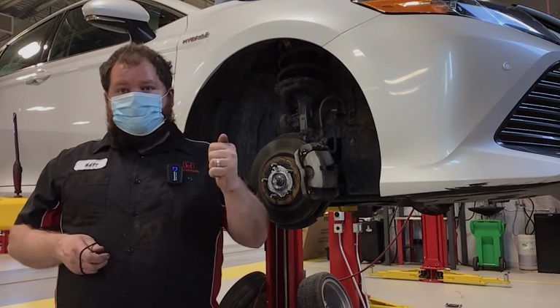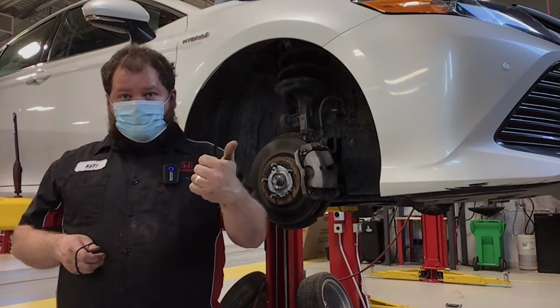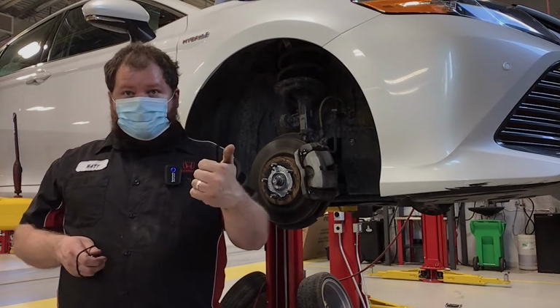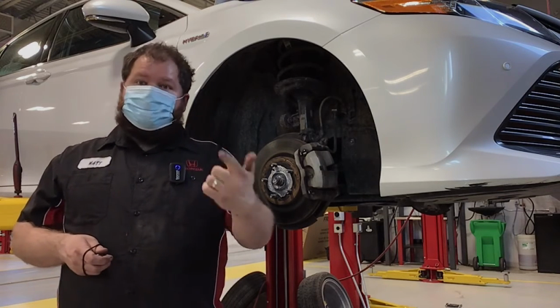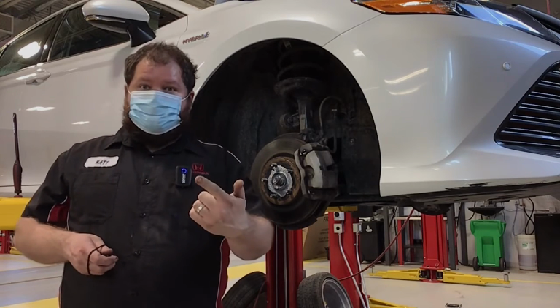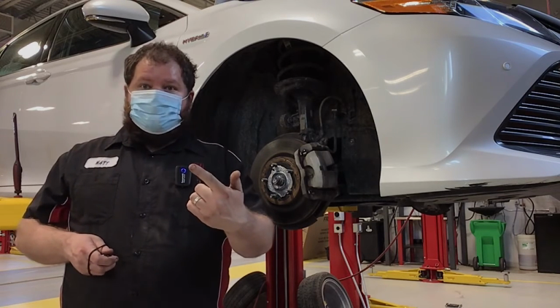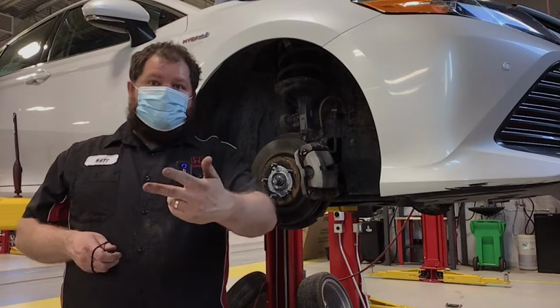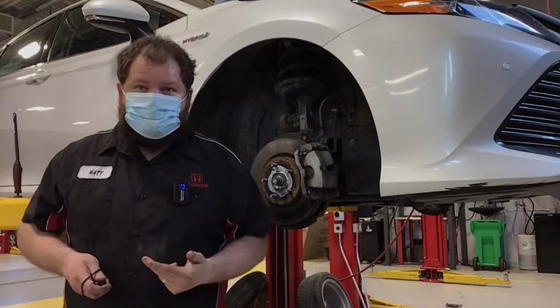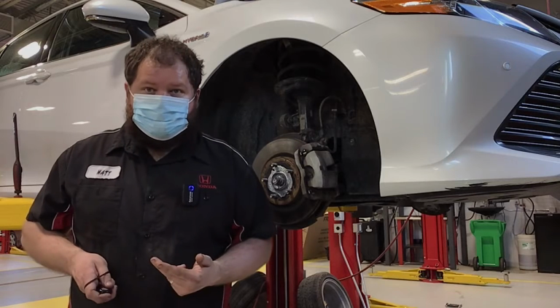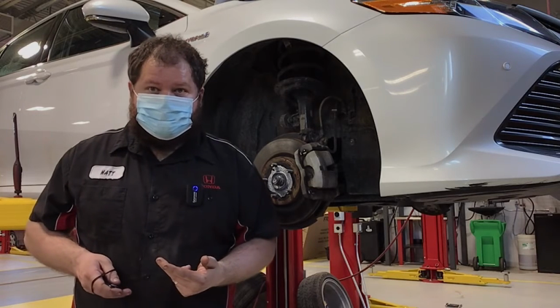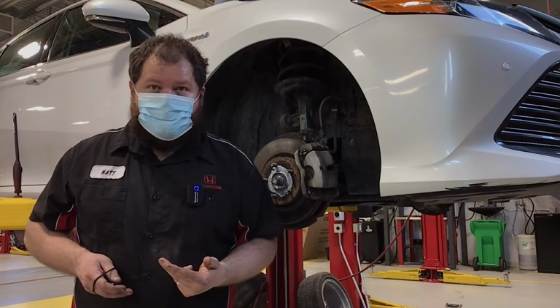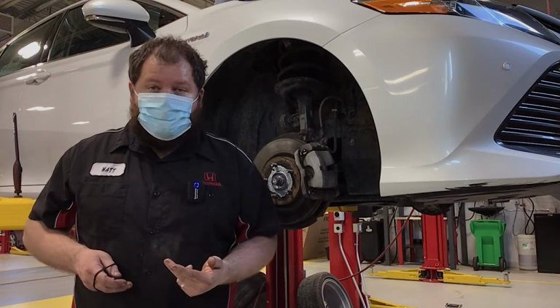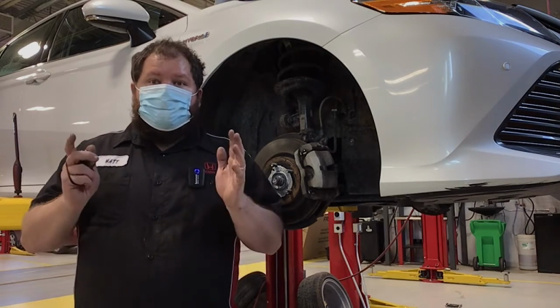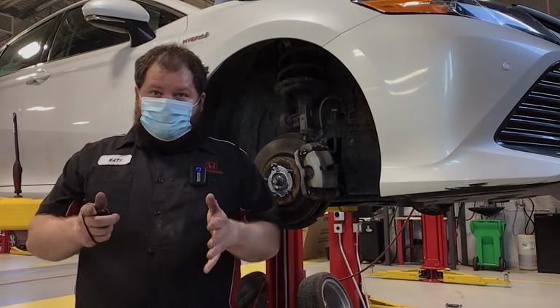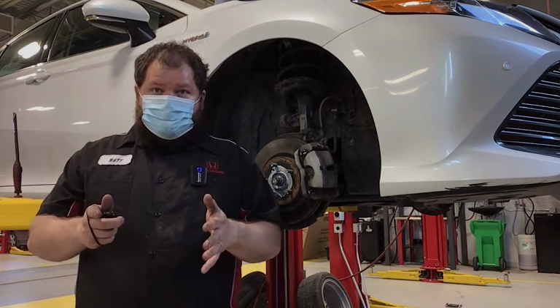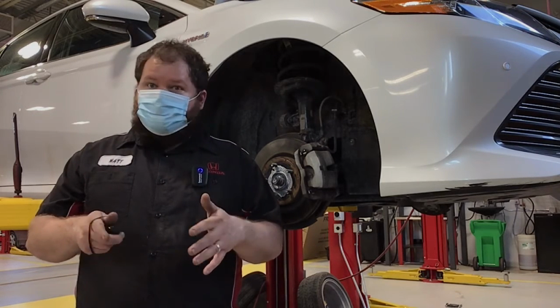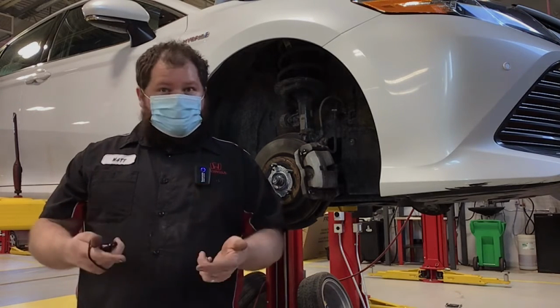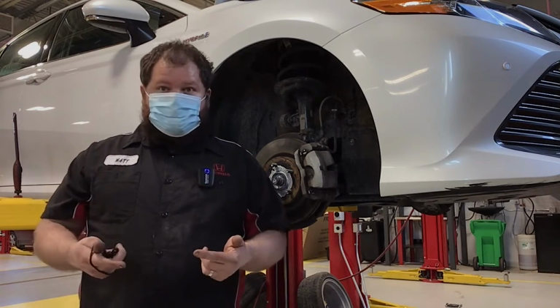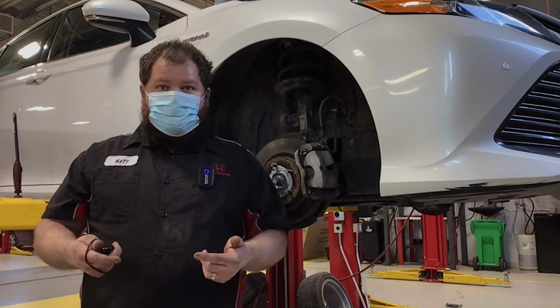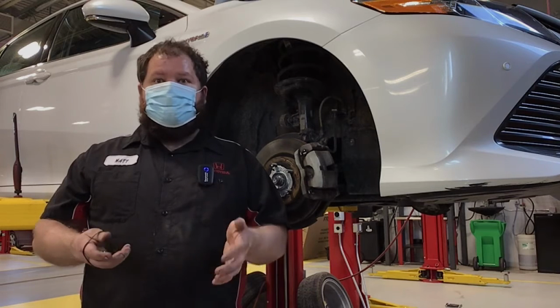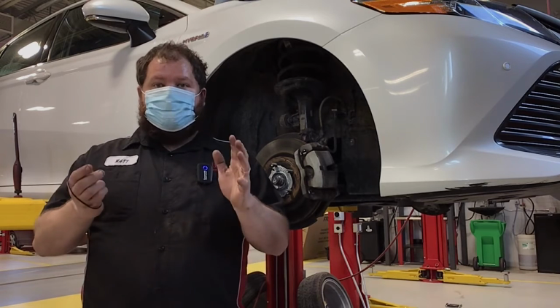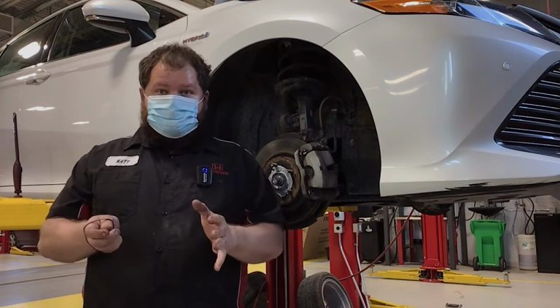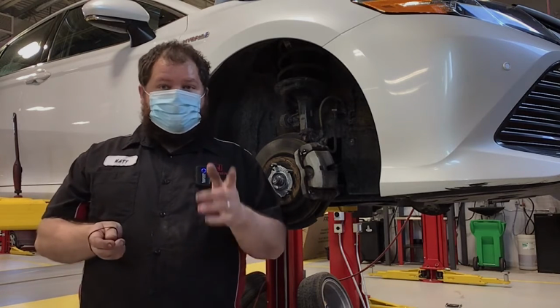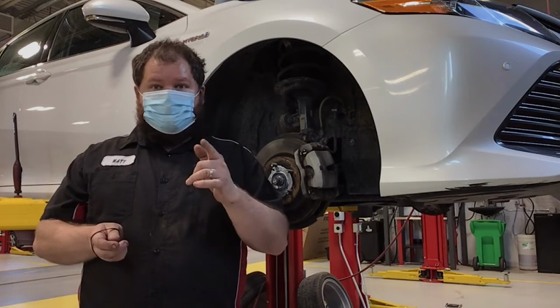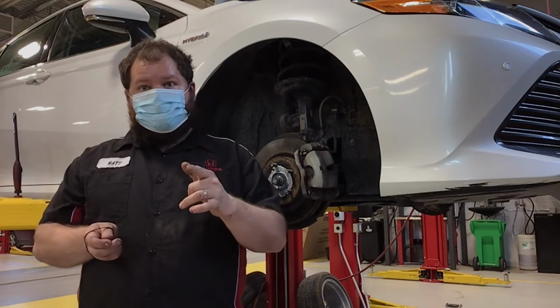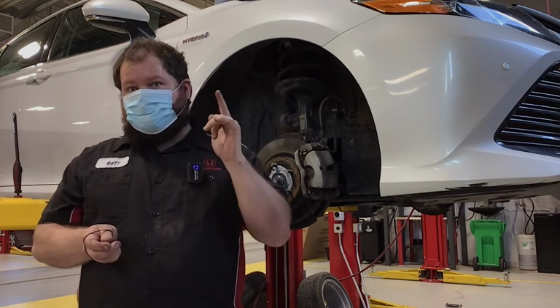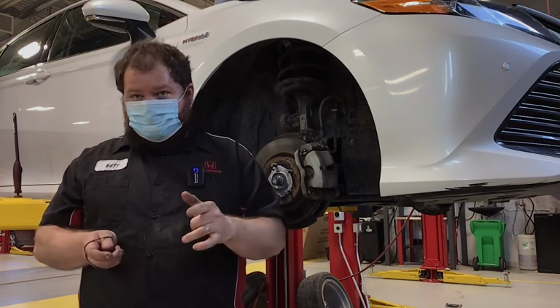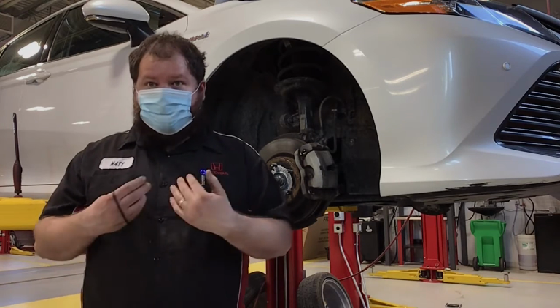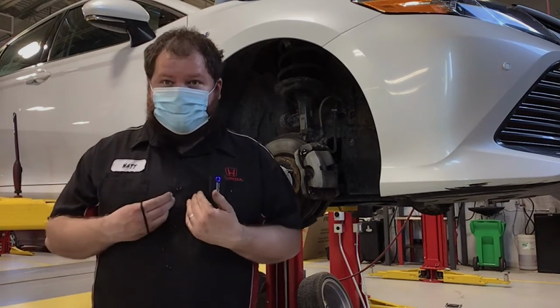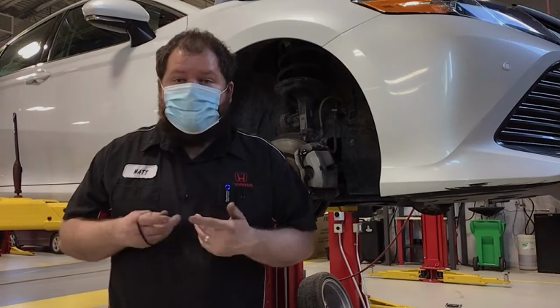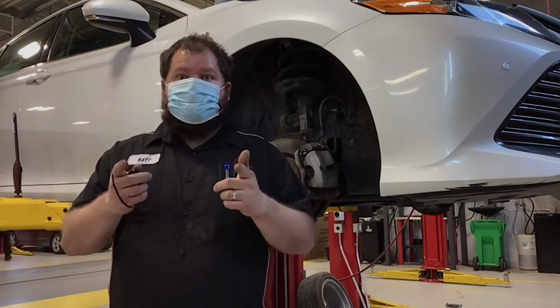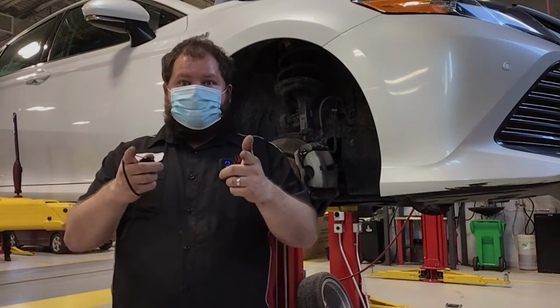It's a very simple maintenance item that can save you a ton of money, keep your family safe, and keep you driving down the road for months ahead. Tune in again next week — we're going to get this rig rolling again and I'm going to bring you as much information on your driving habits and your vehicle as I can. Thanks, see you later!